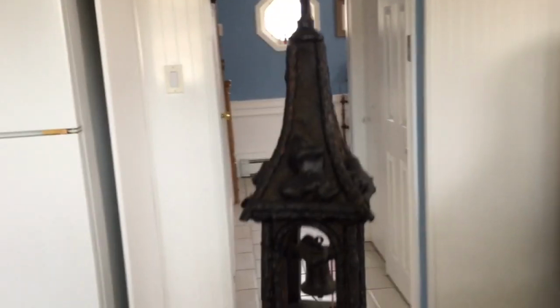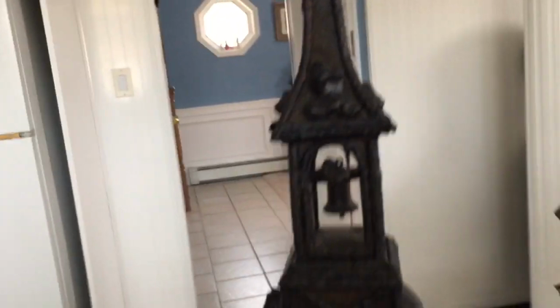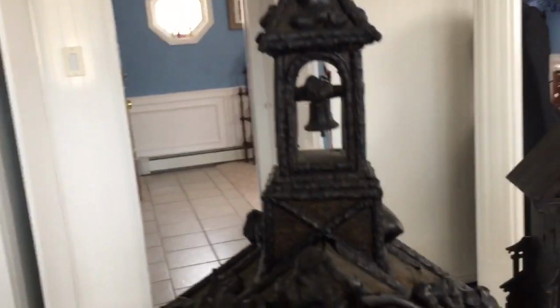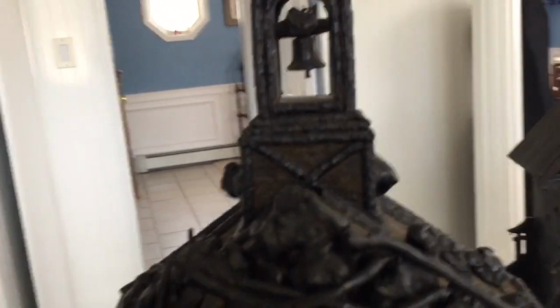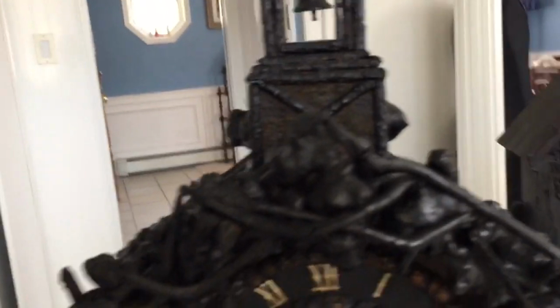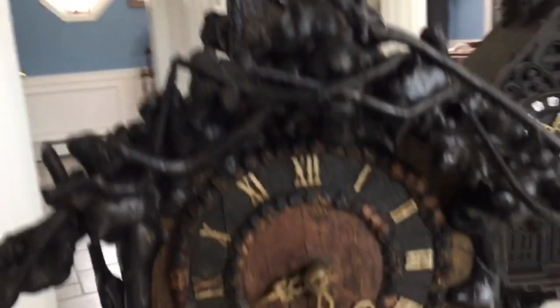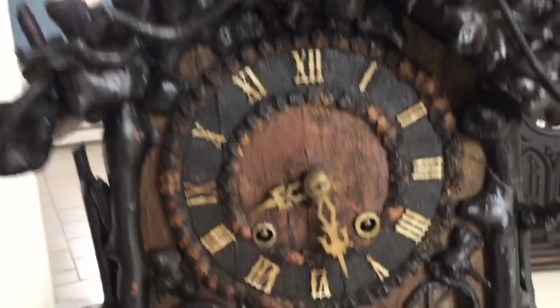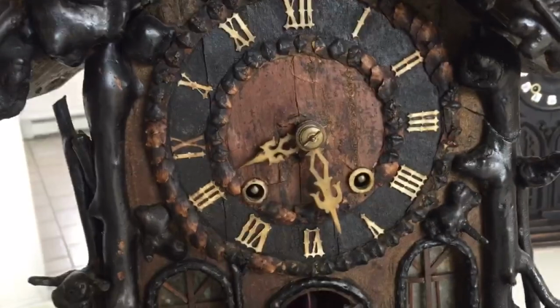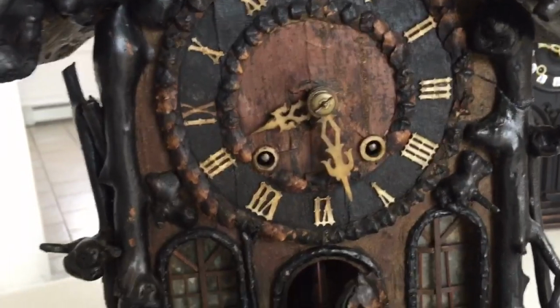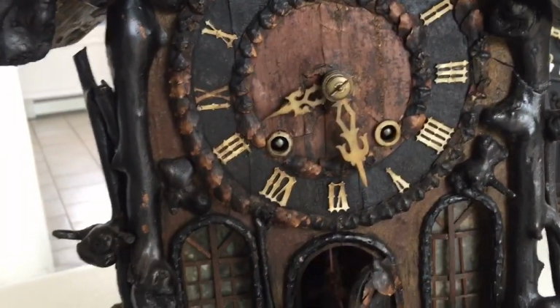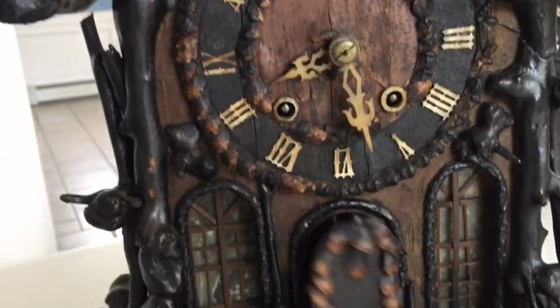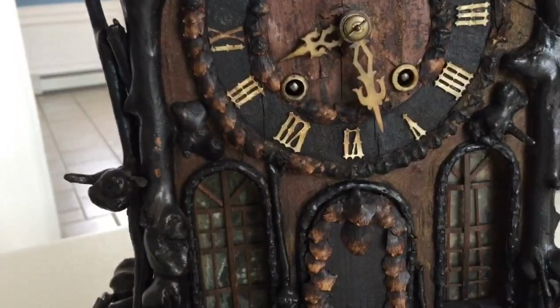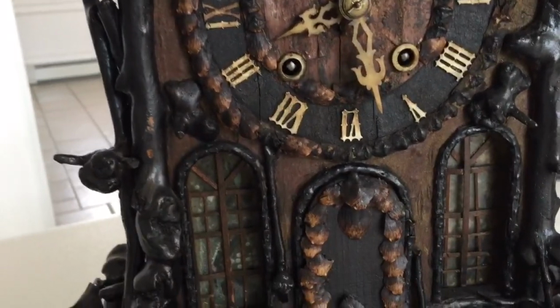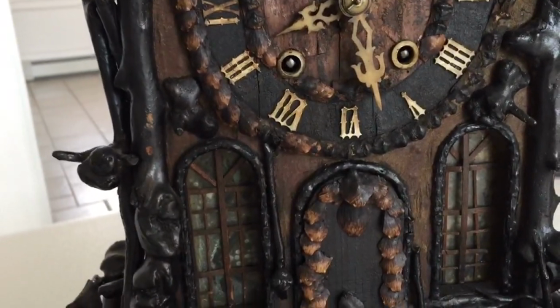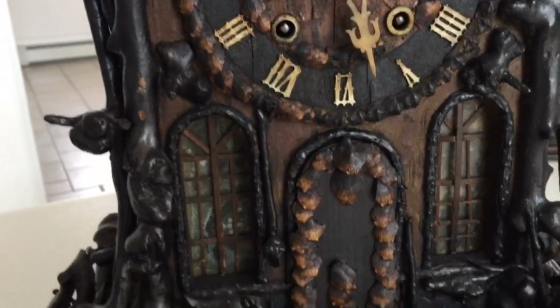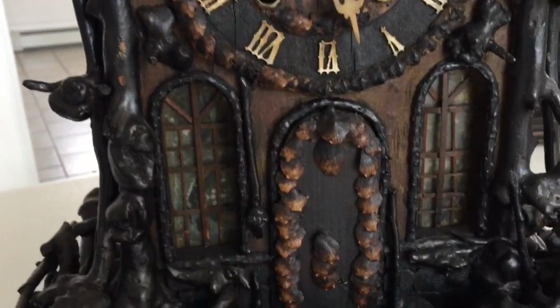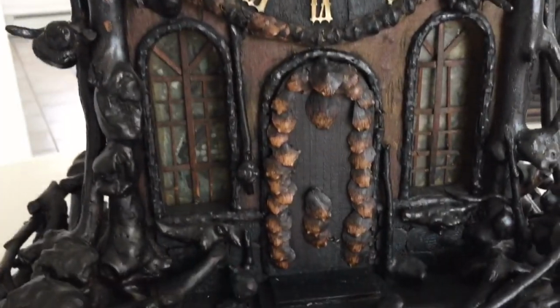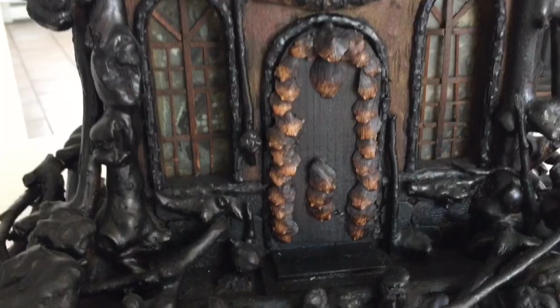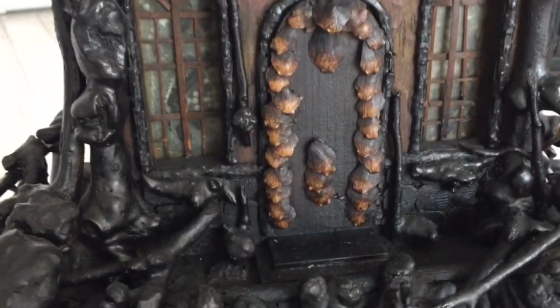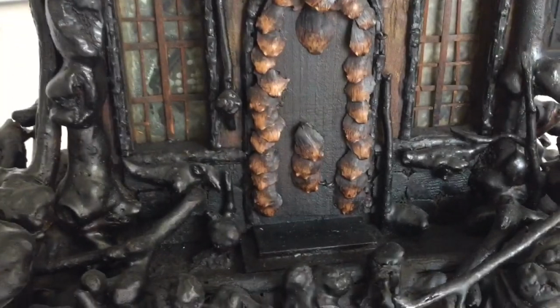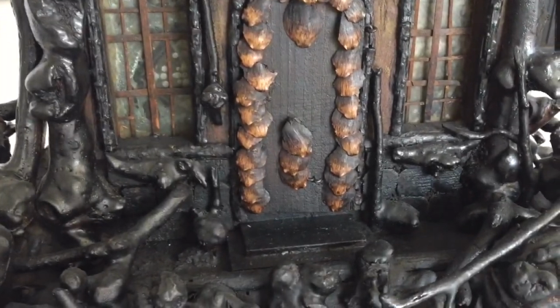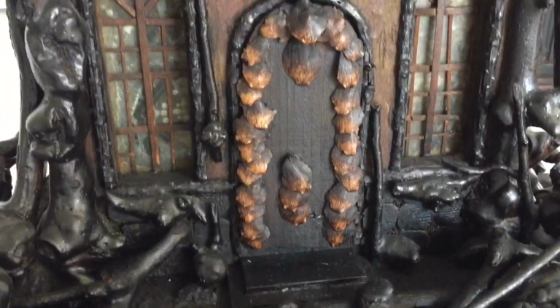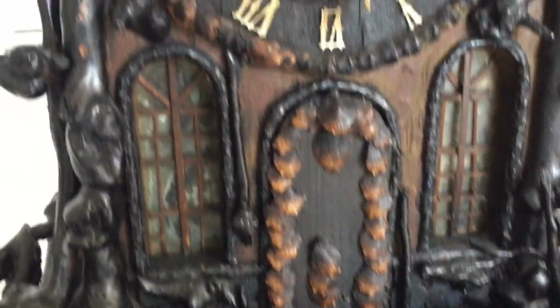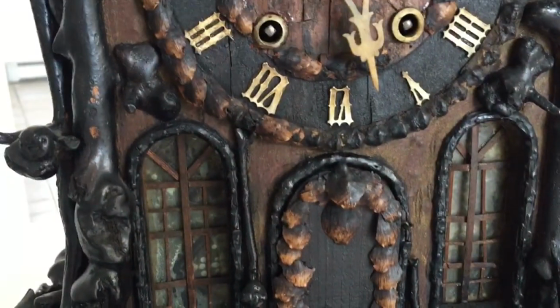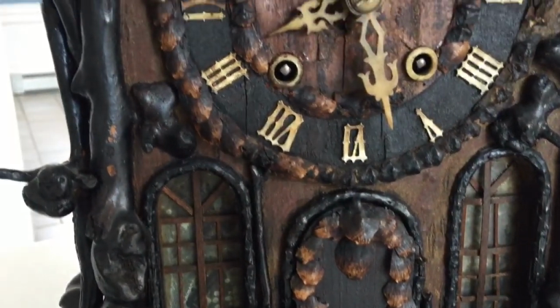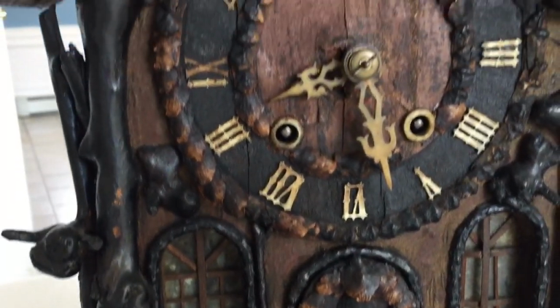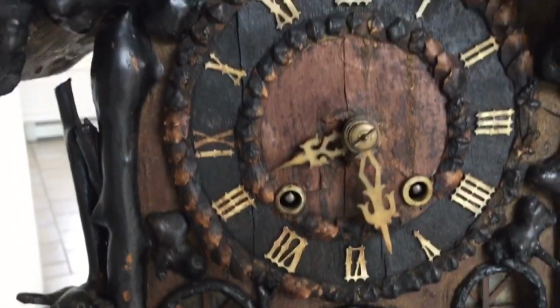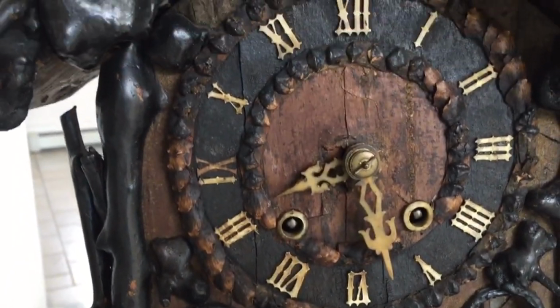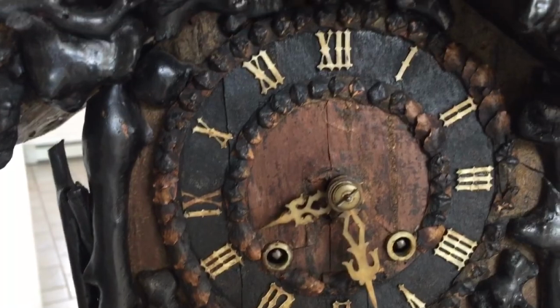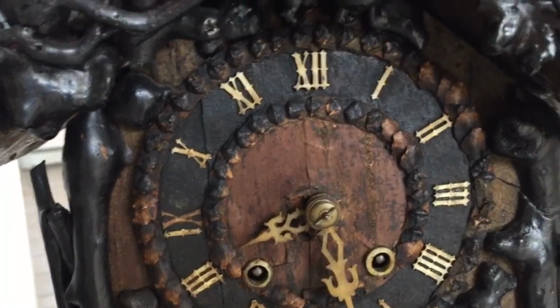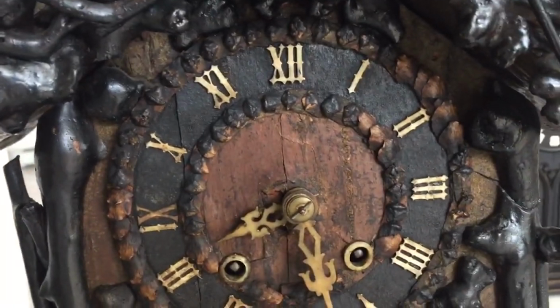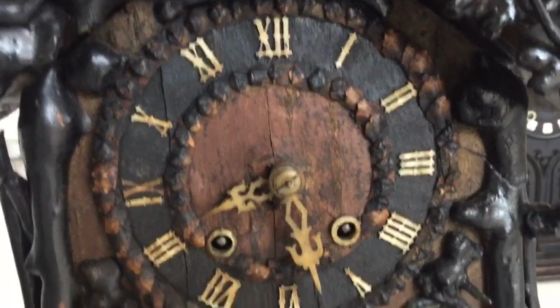What's also unique about this is what they did — they took a pine cone, little leaves on pine cones, and used them to accent the door and the chapter ring.